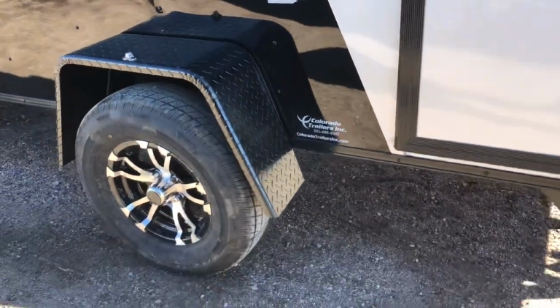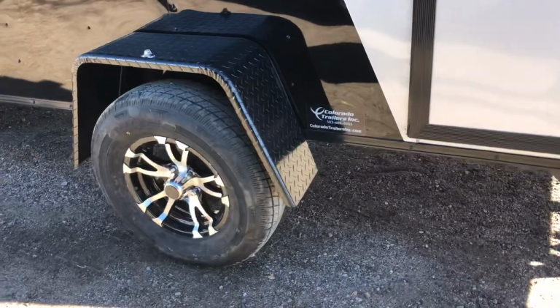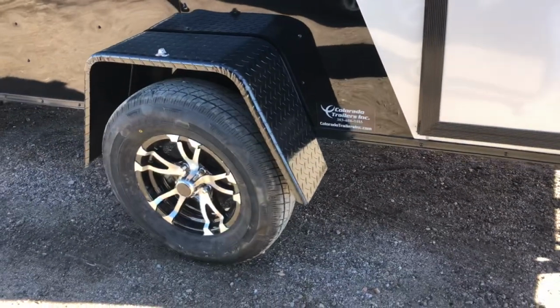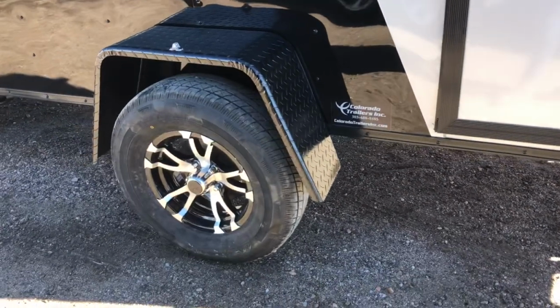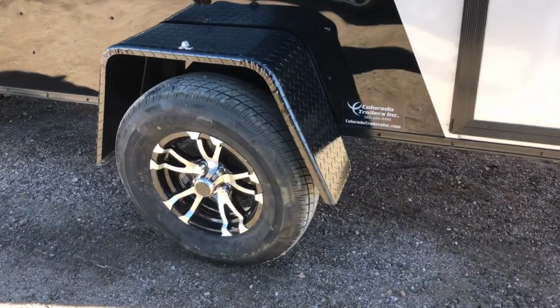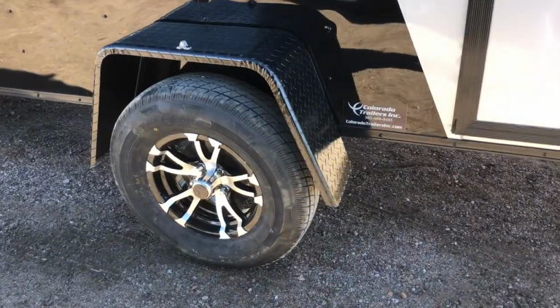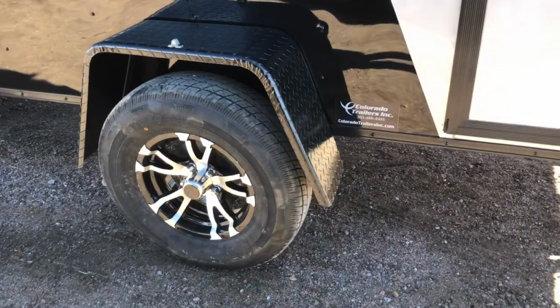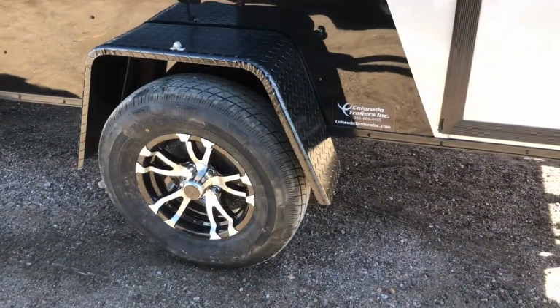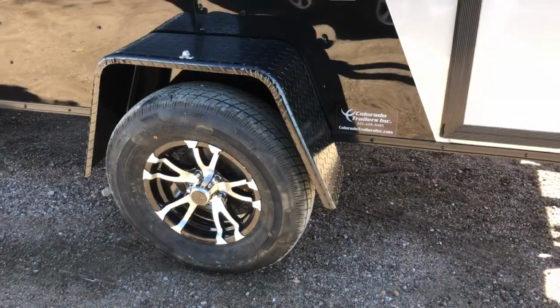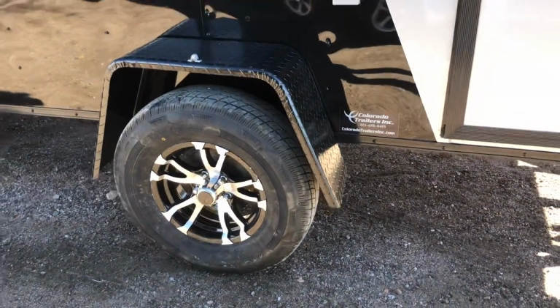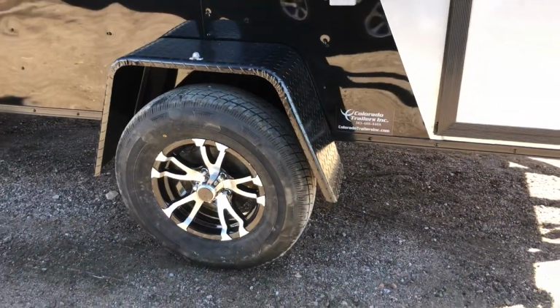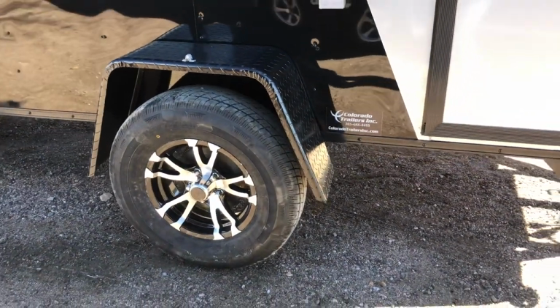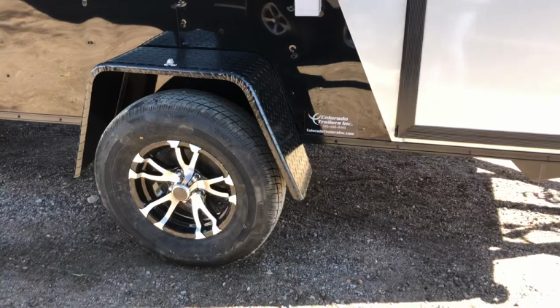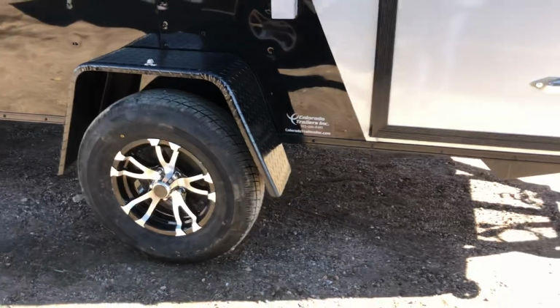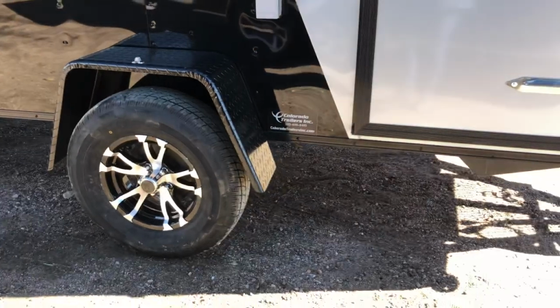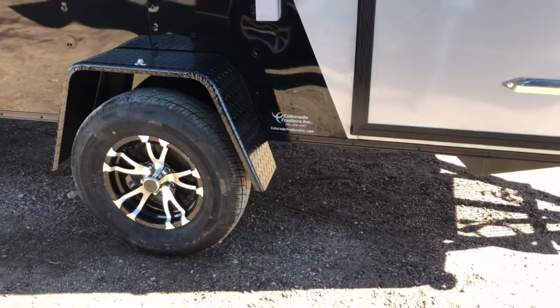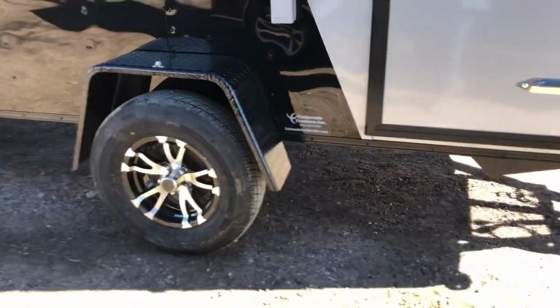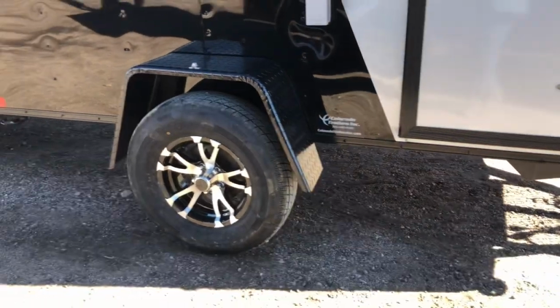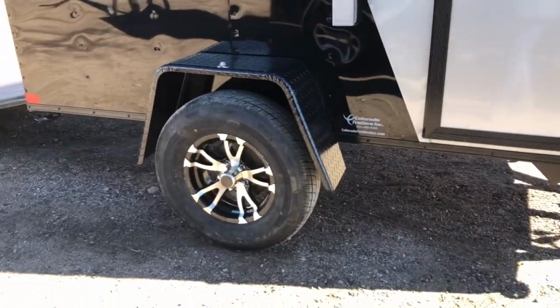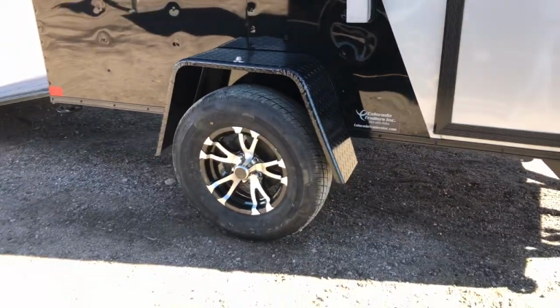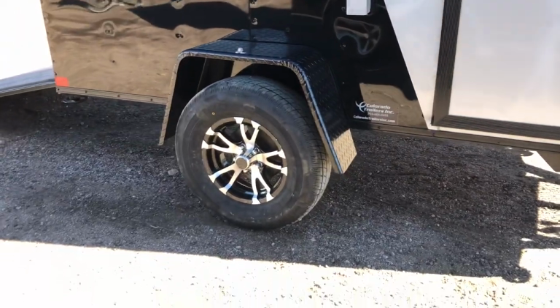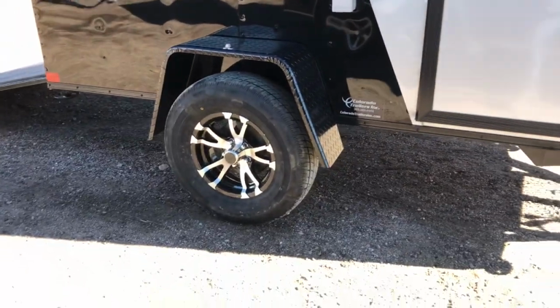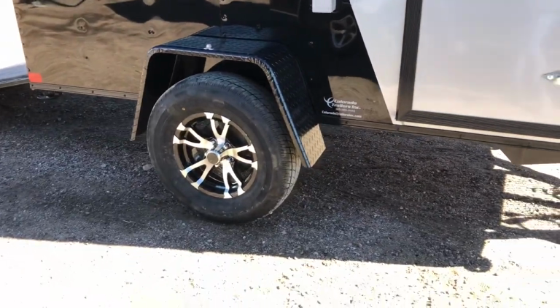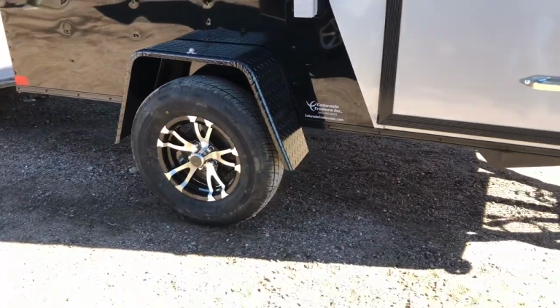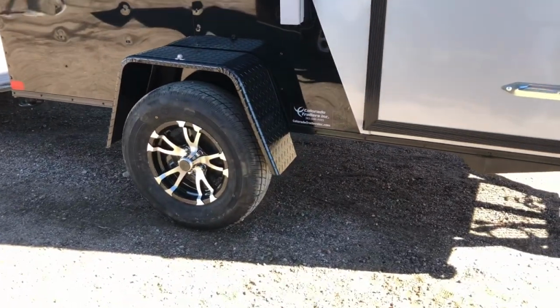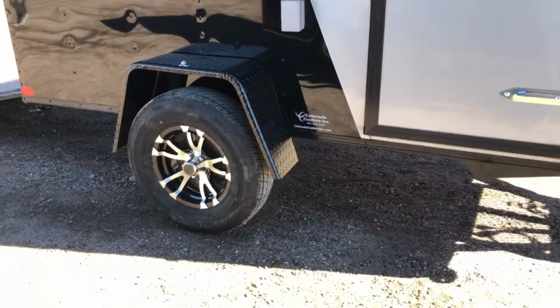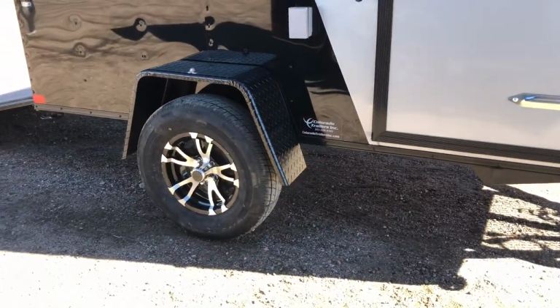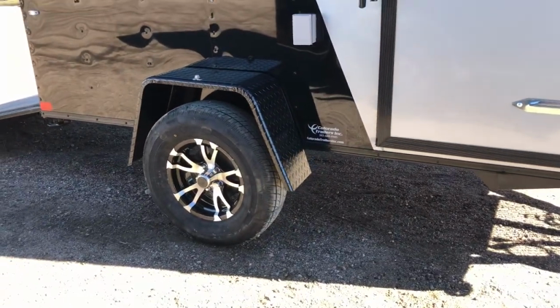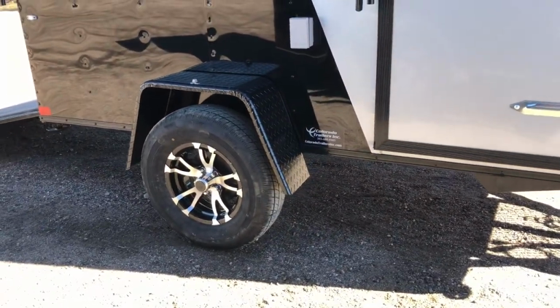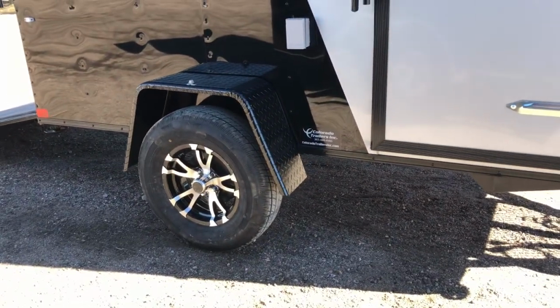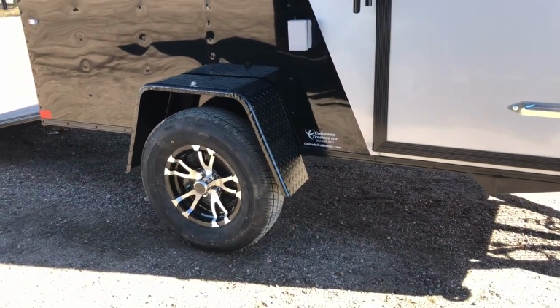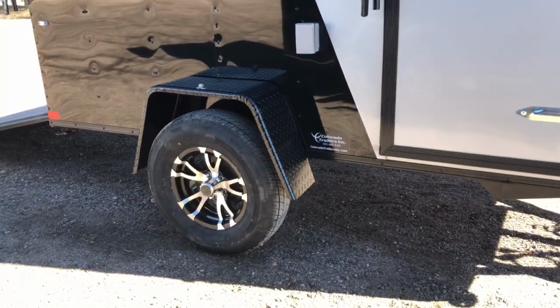This one does have power in it, so you've got an exterior GFI outlet right there. 3,500 pound torsion axle. This one does have aluminum wheels, plus you've got a three-inch suspension lift on this trailer, so you're going to have three additional inches of ground clearance with this unit.